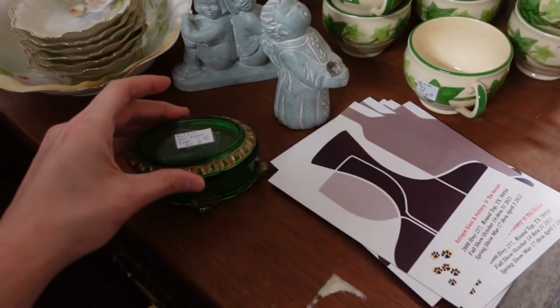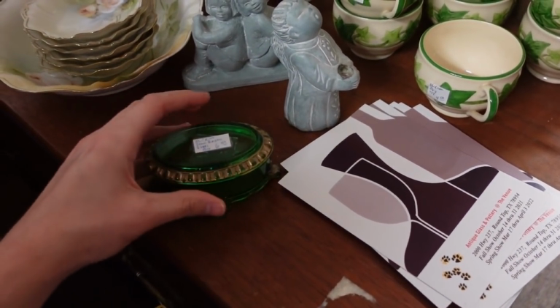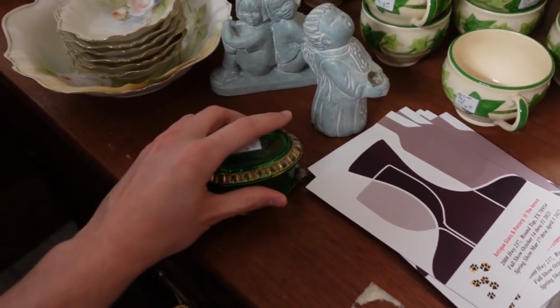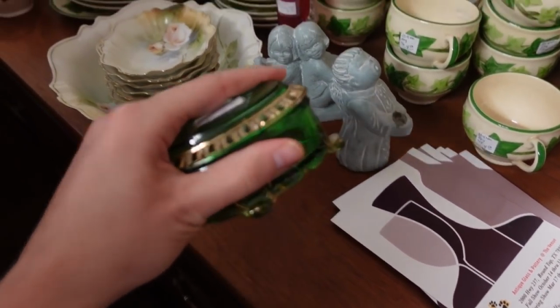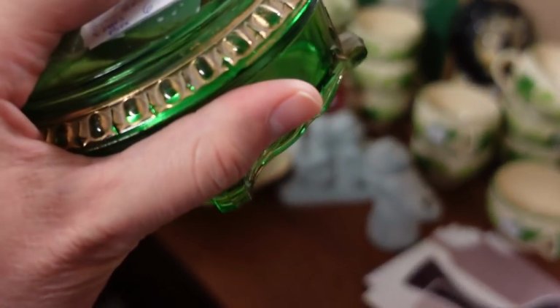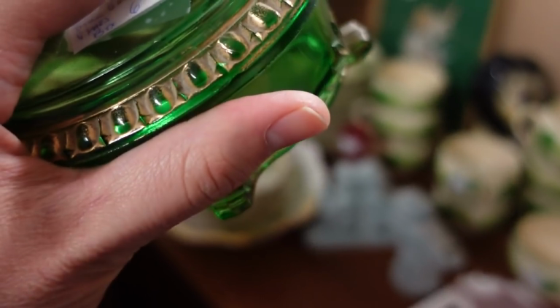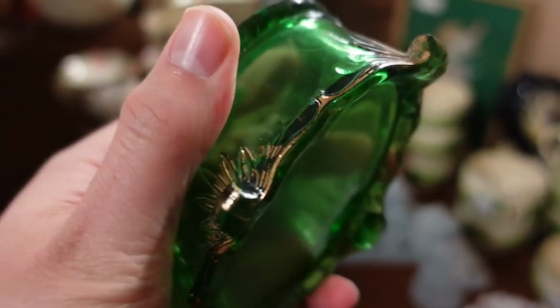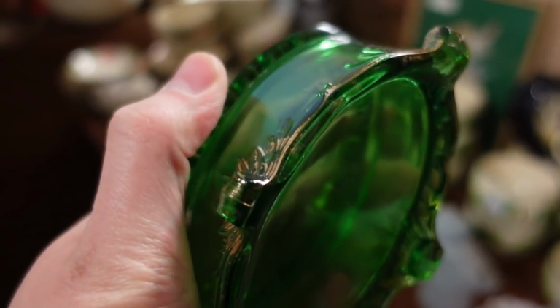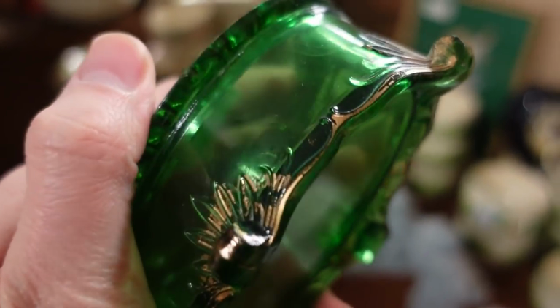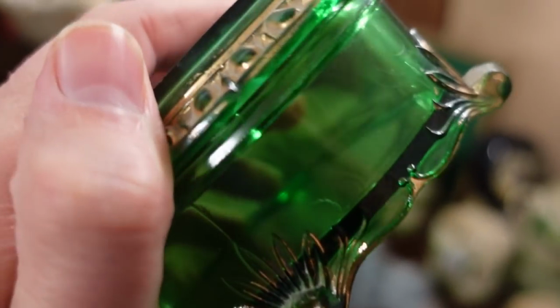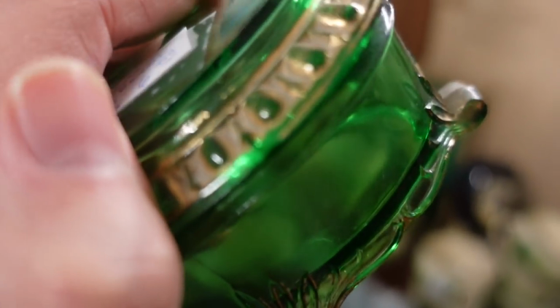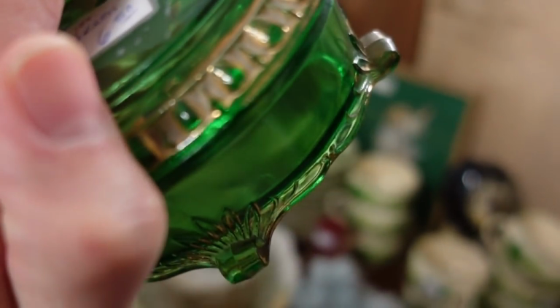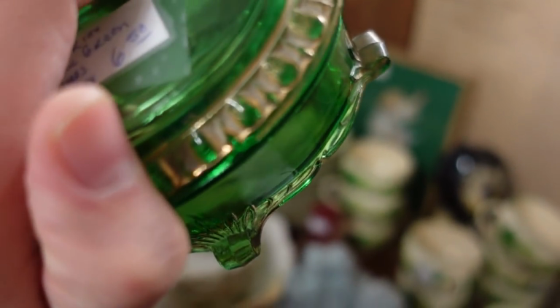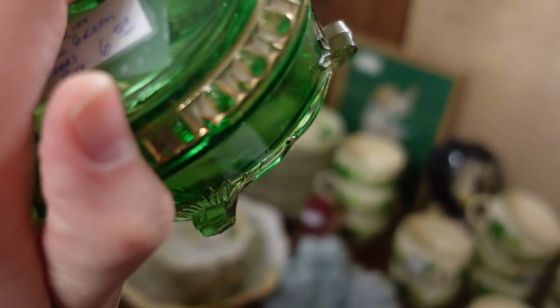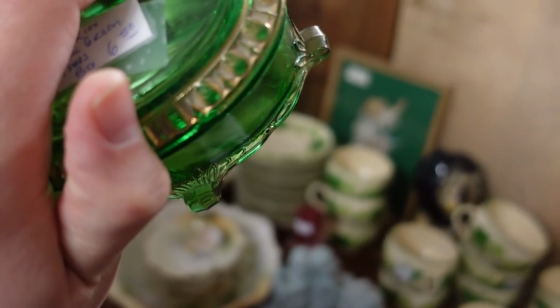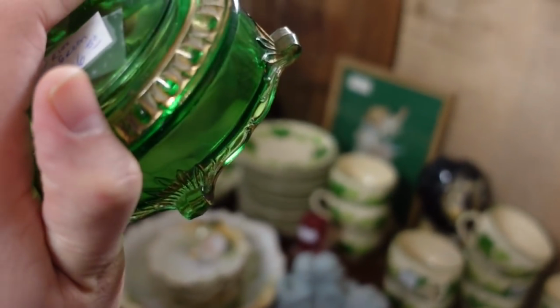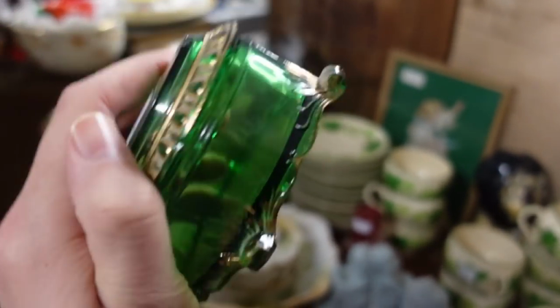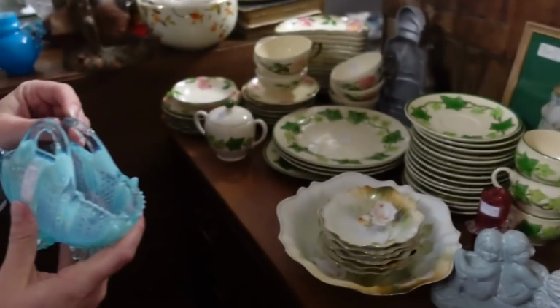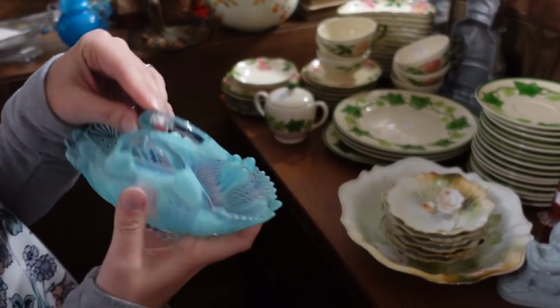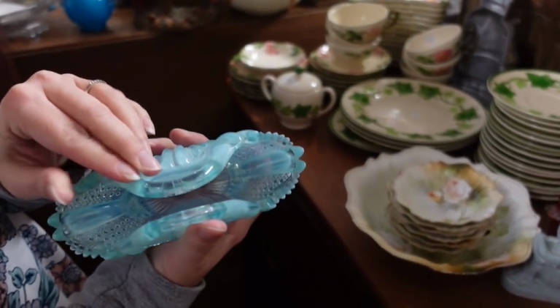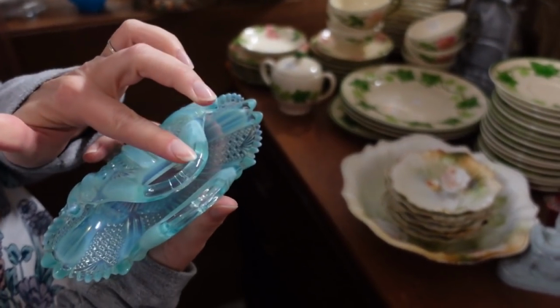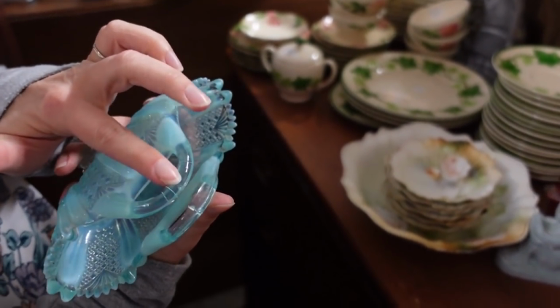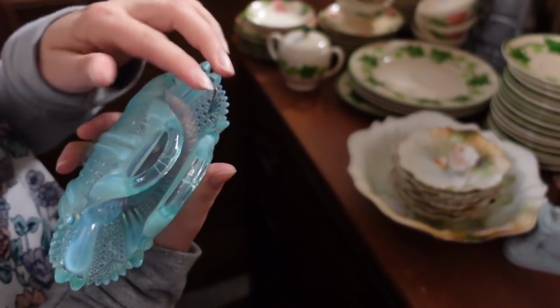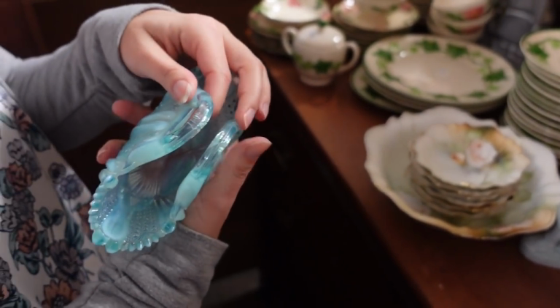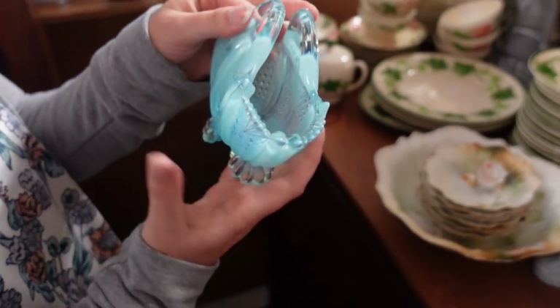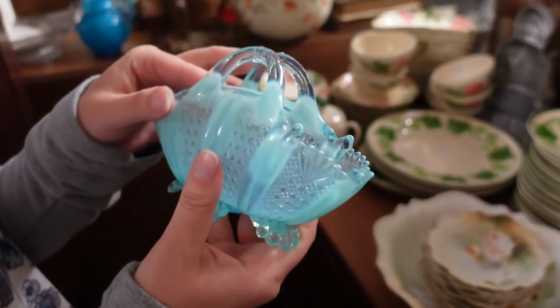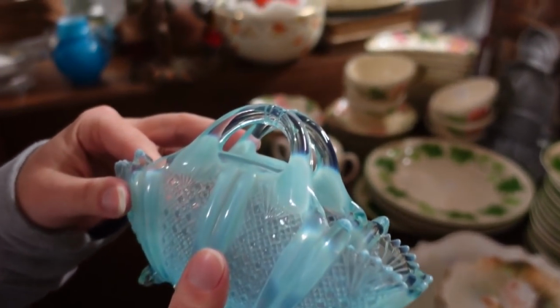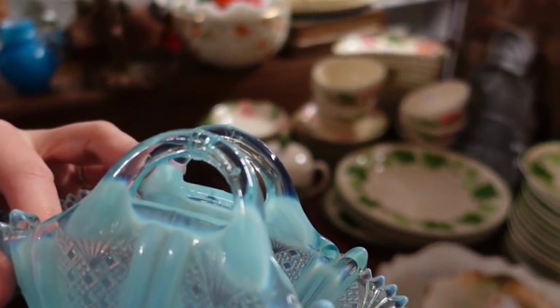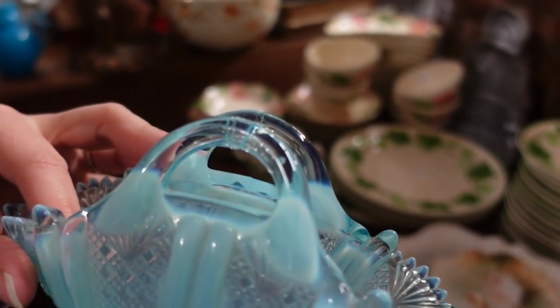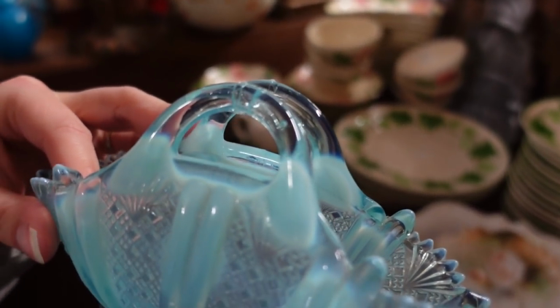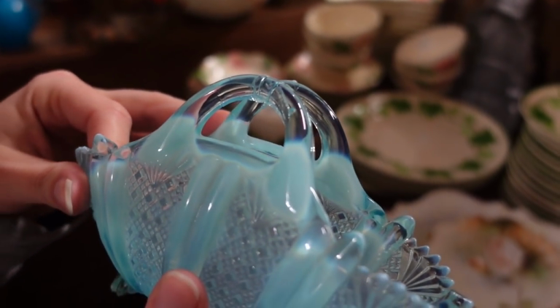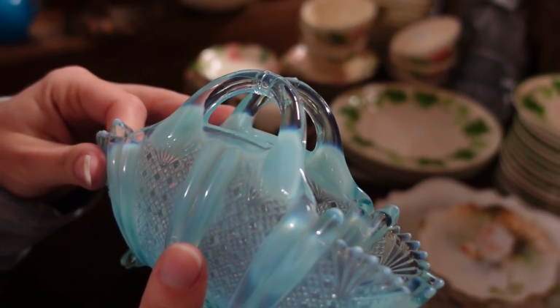There's just a smidgen of a chip — a flea bite. I don't understand what's going on with this one — what are all these lines? I think they're just stress marks from whenever it was made.